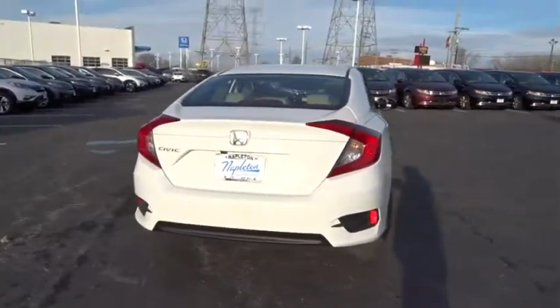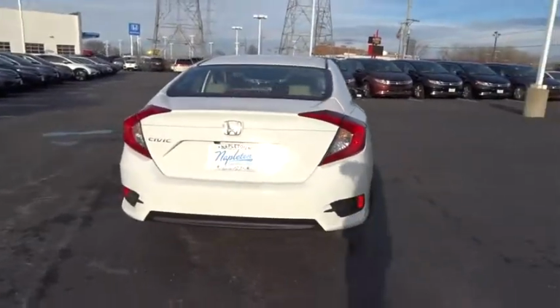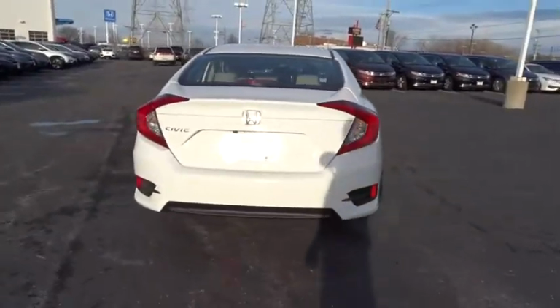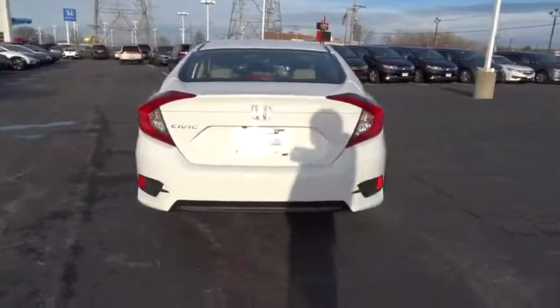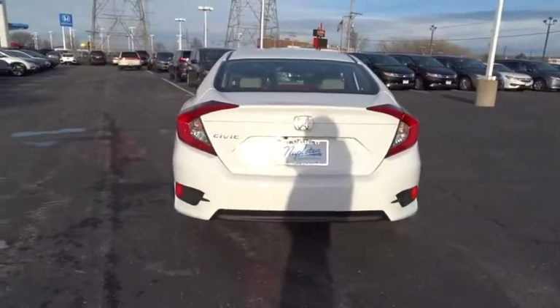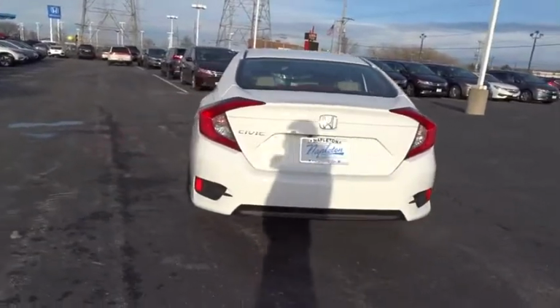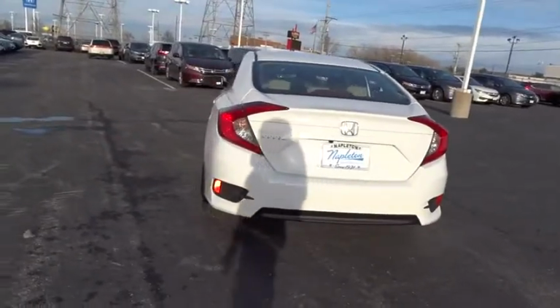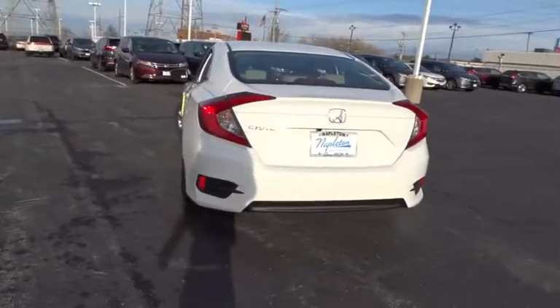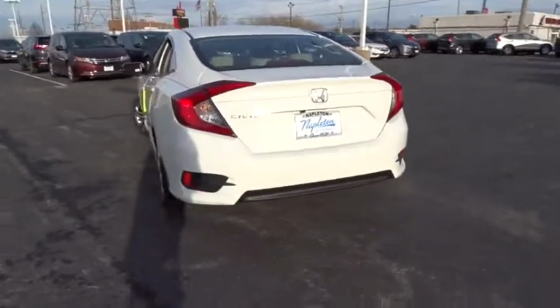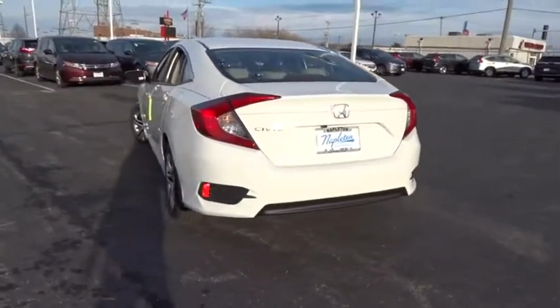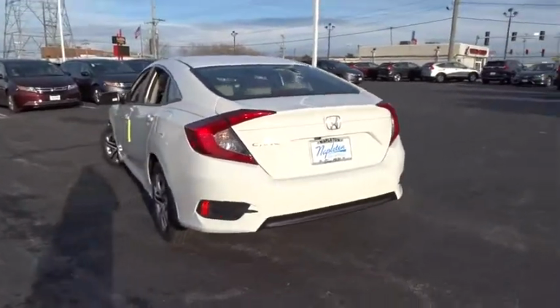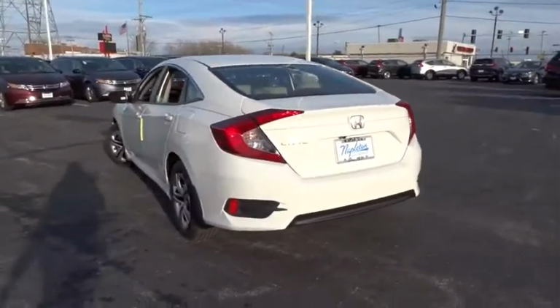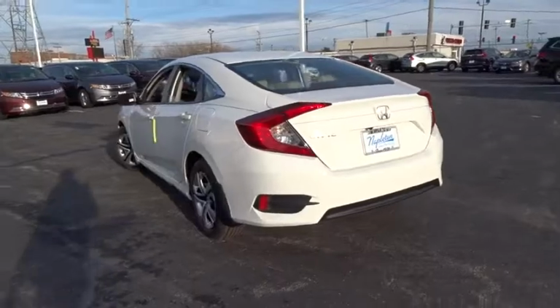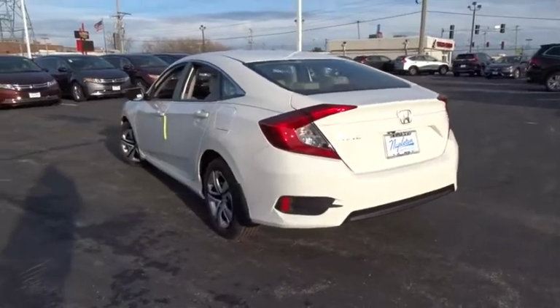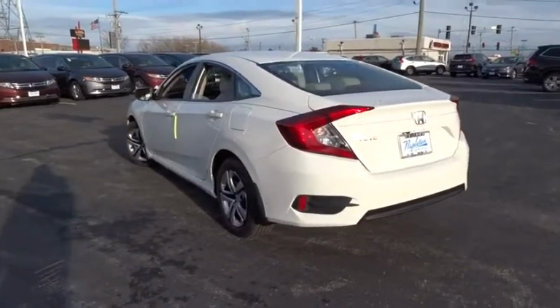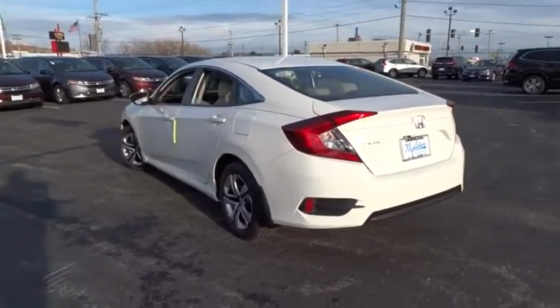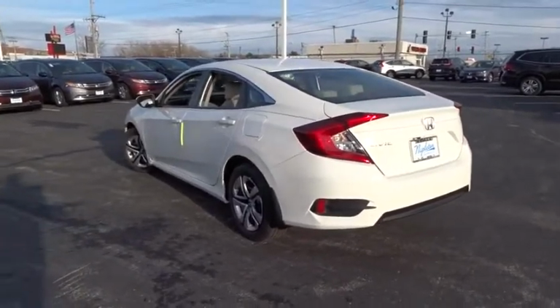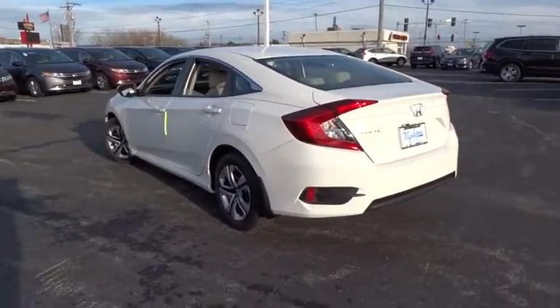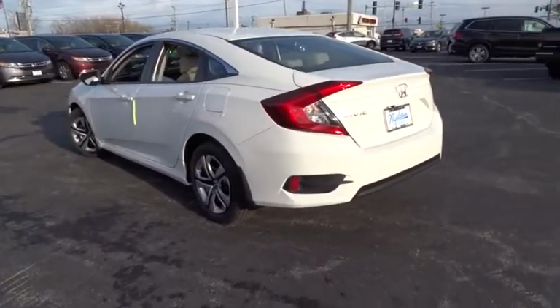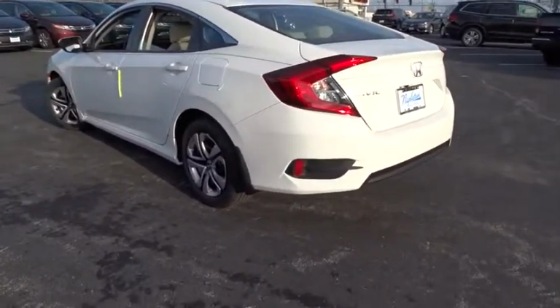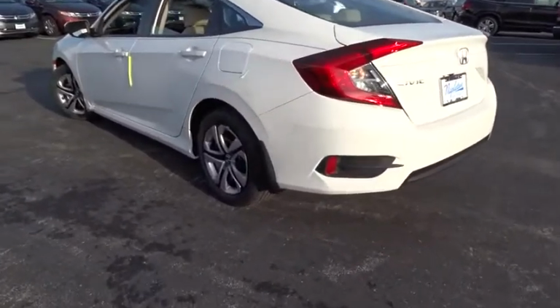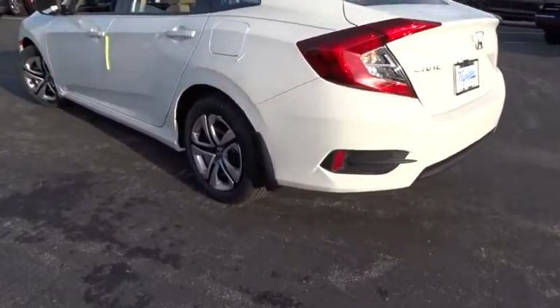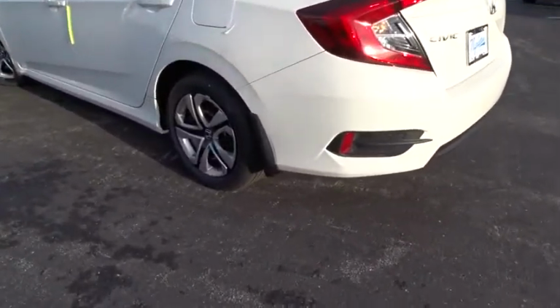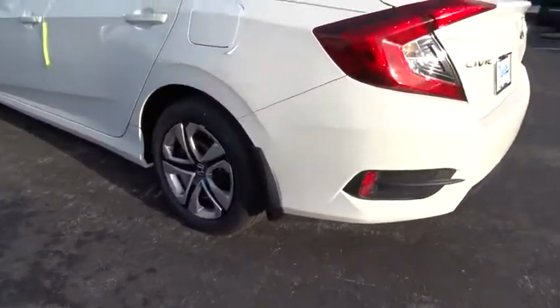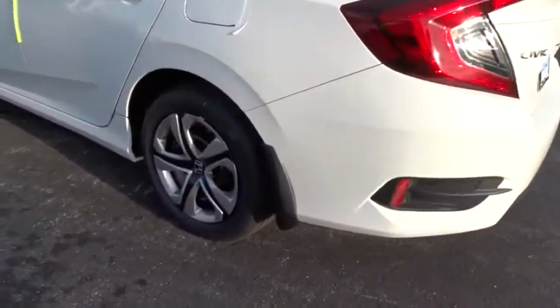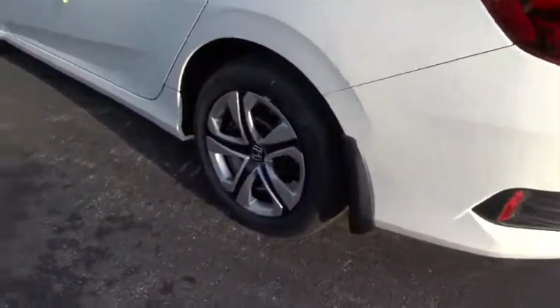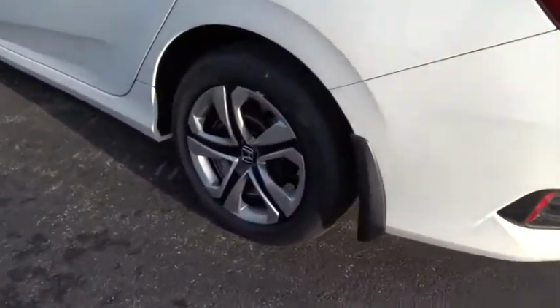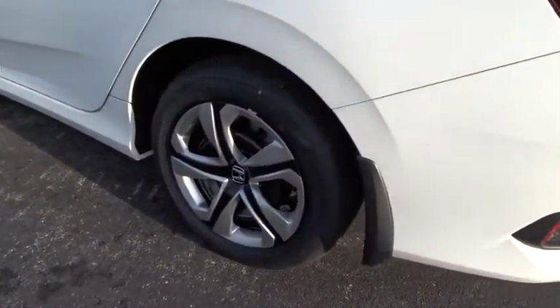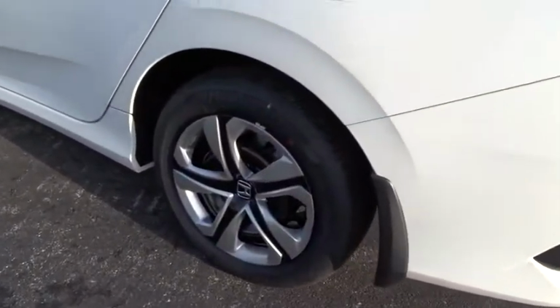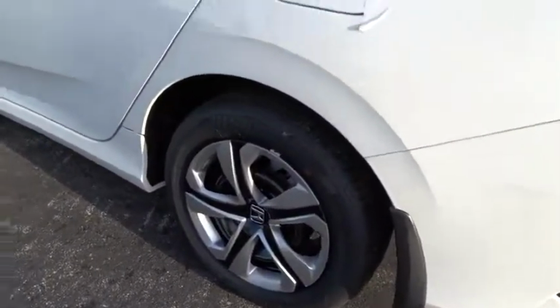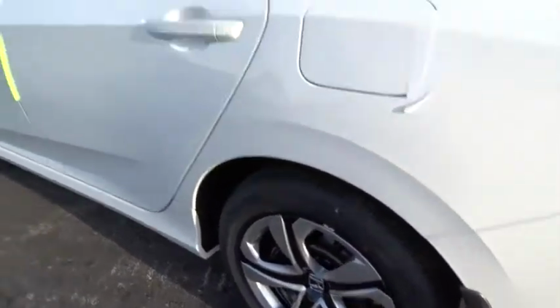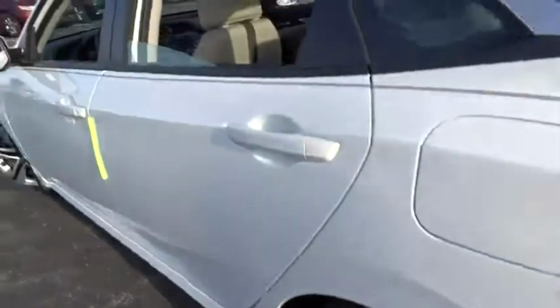Front bucket seats, driver vanity mirror, cloth seat trim, front reading lamps, tilt steering wheel, passenger vanity mirror, speed control. Come see the car for yourself.